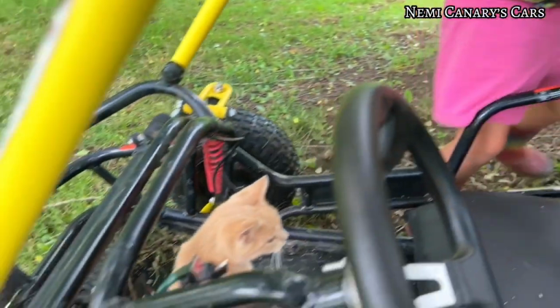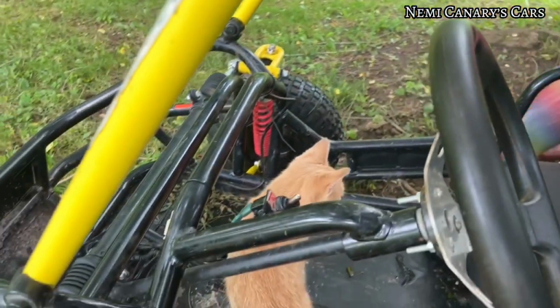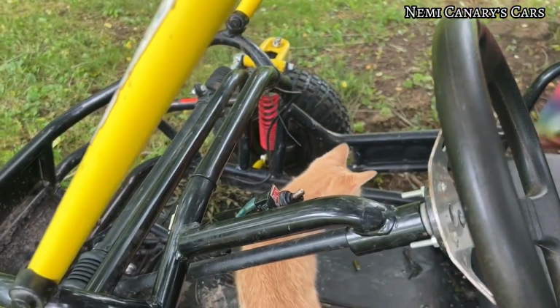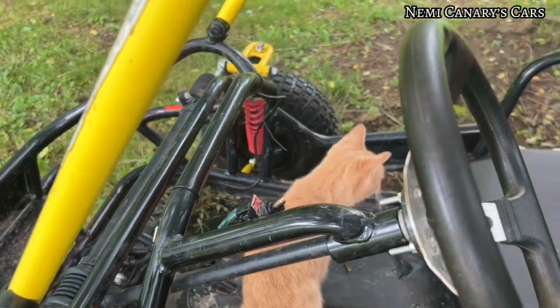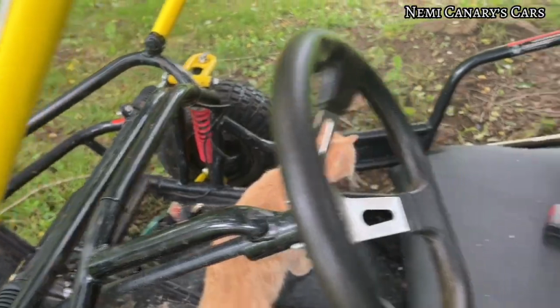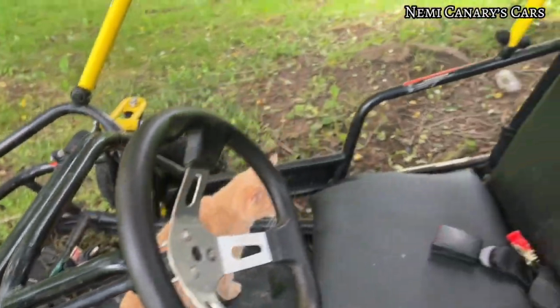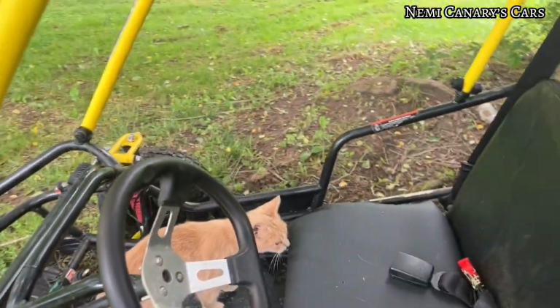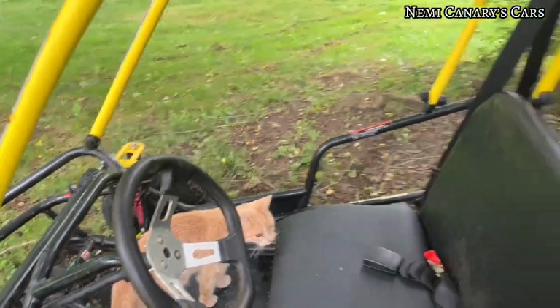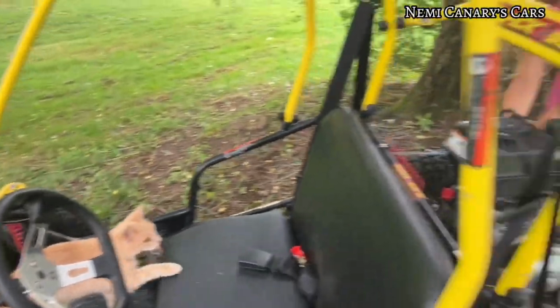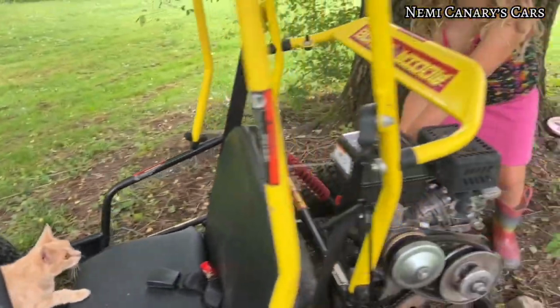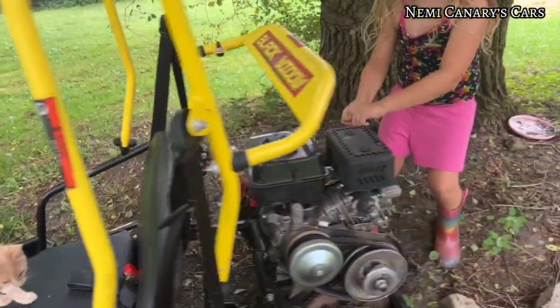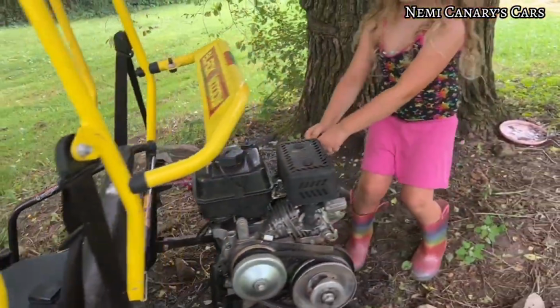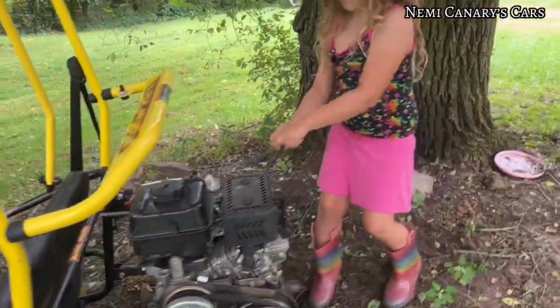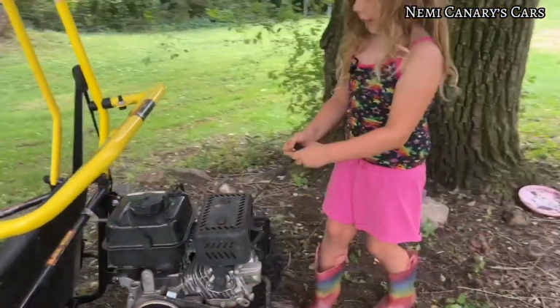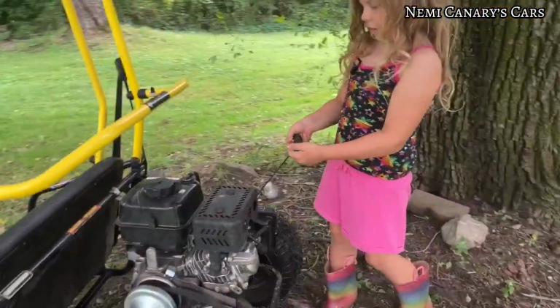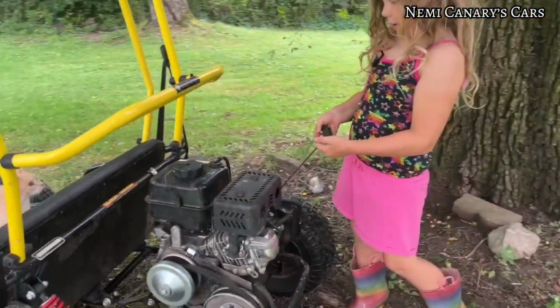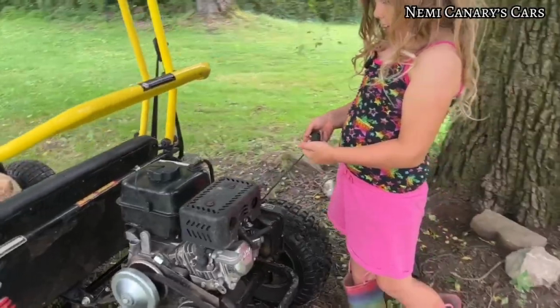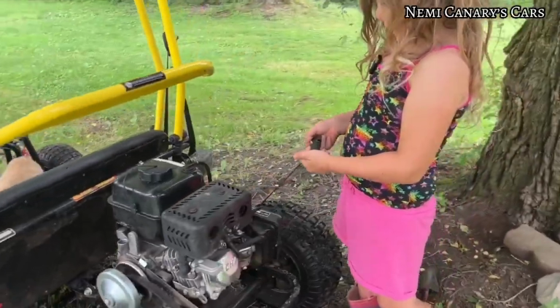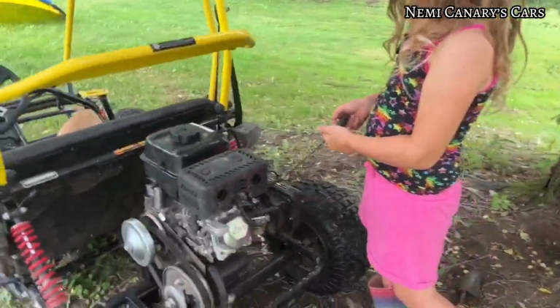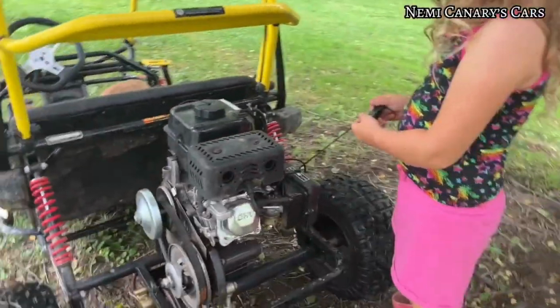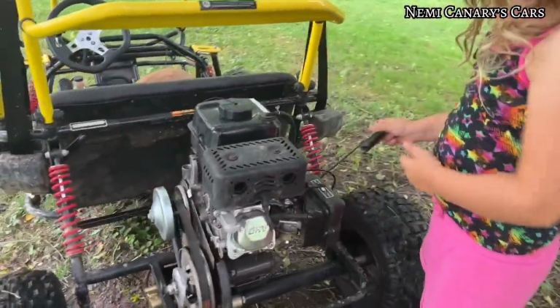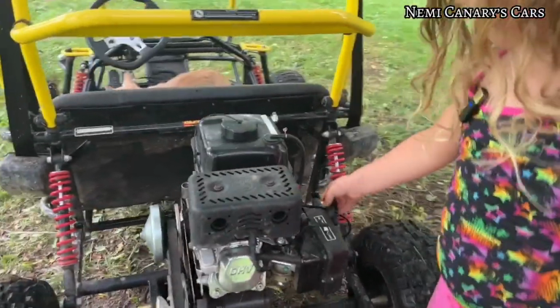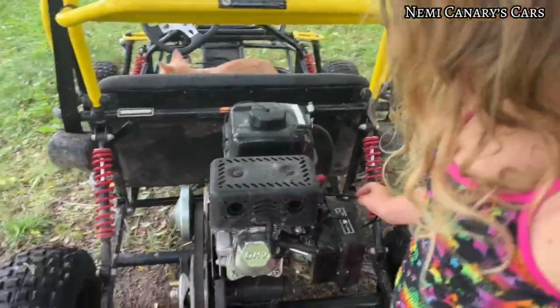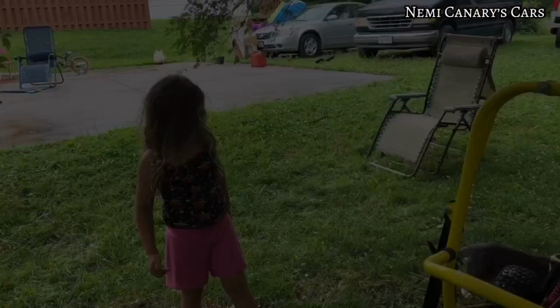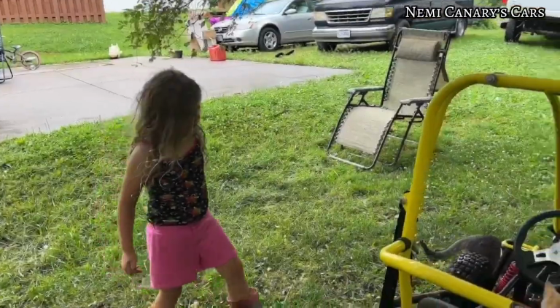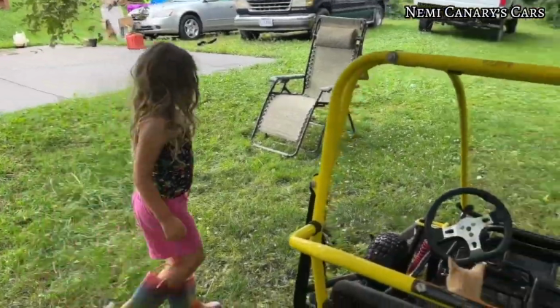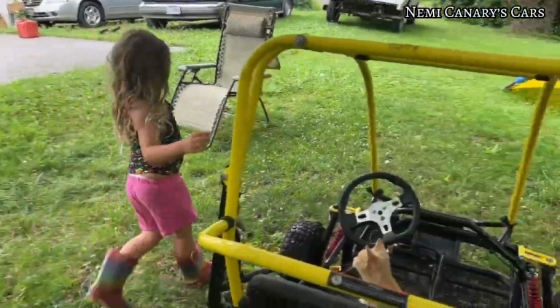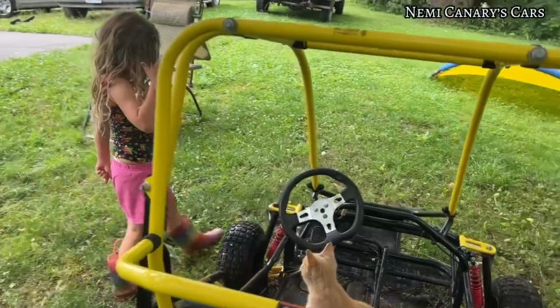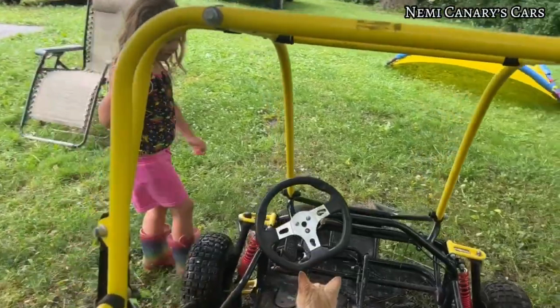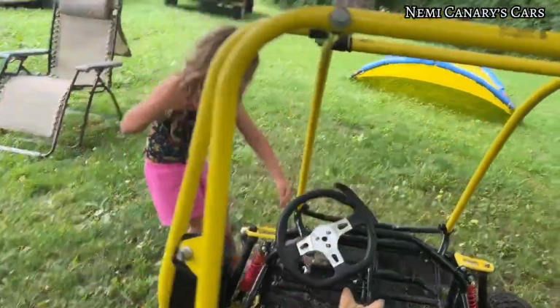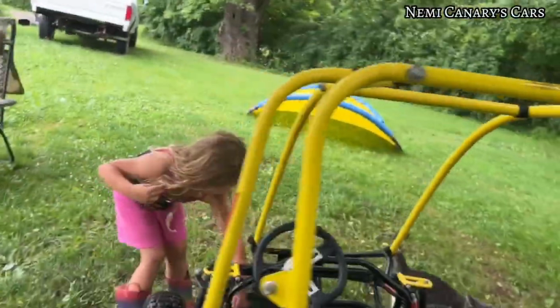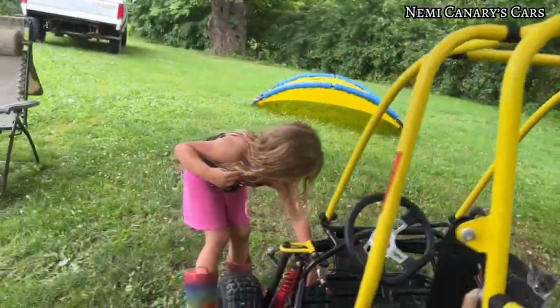Now this is how you start it. You pull this — see the thing I'm pulling right now? You pull this. I can't start it, but you pull this. There's a gas and brake, of course.